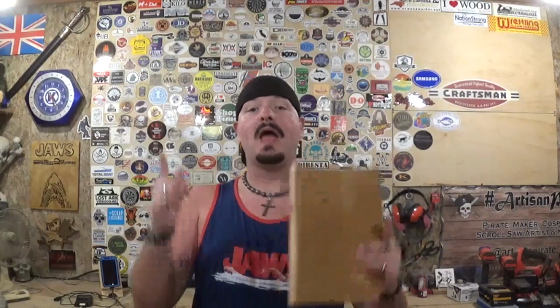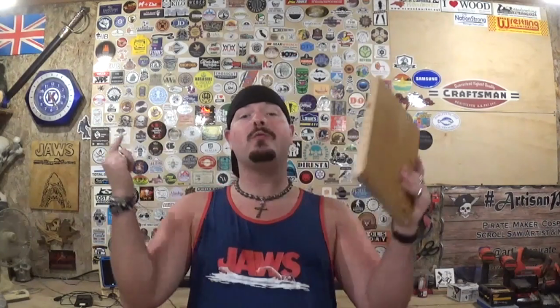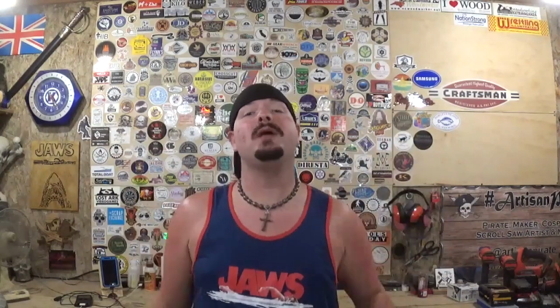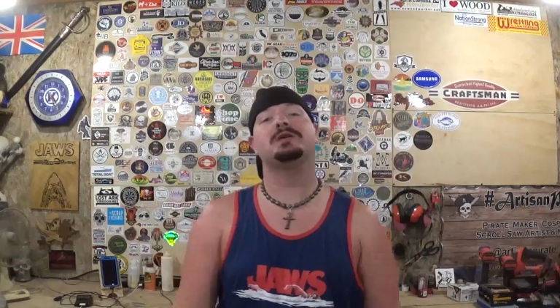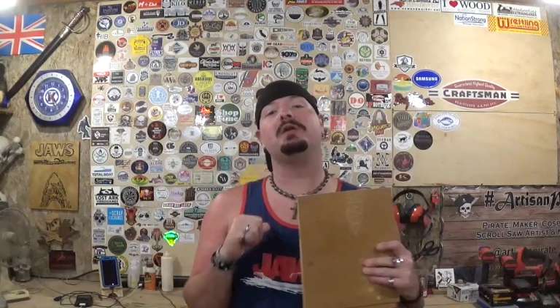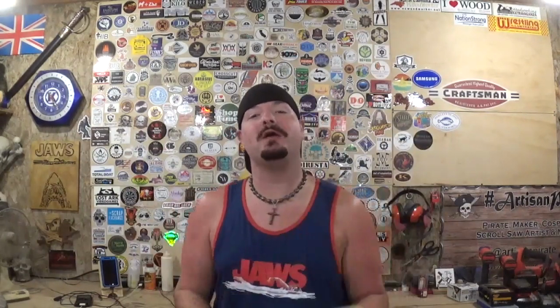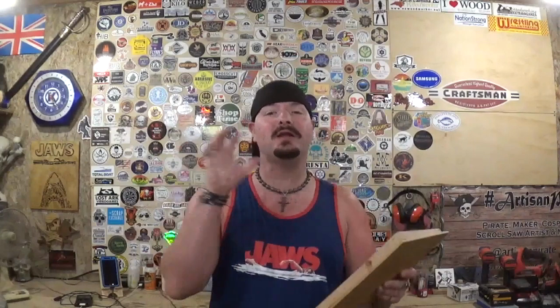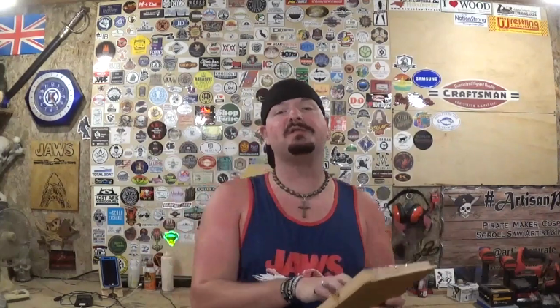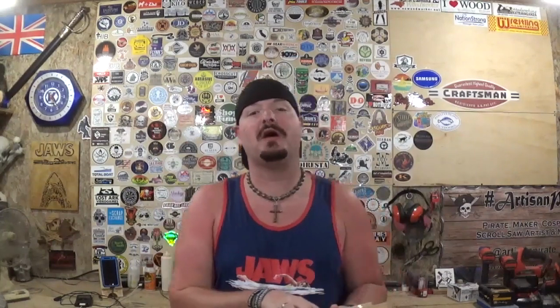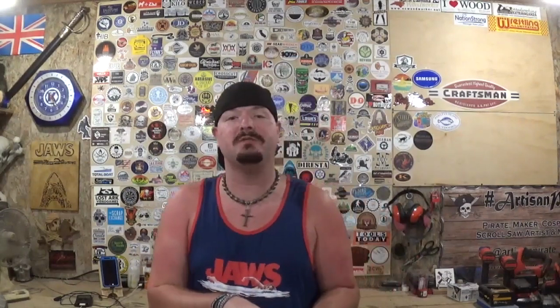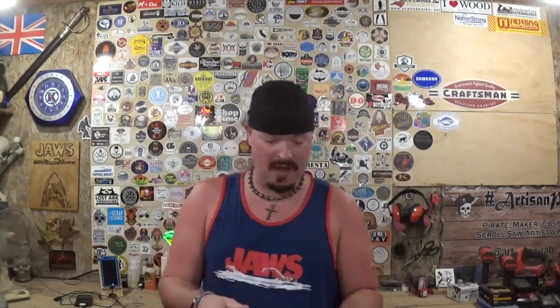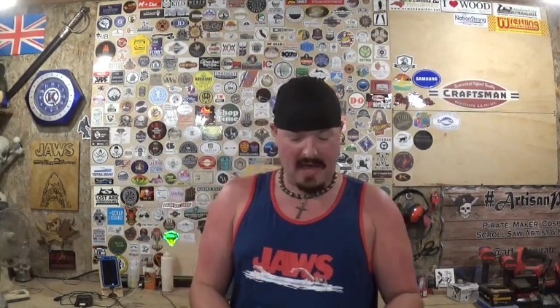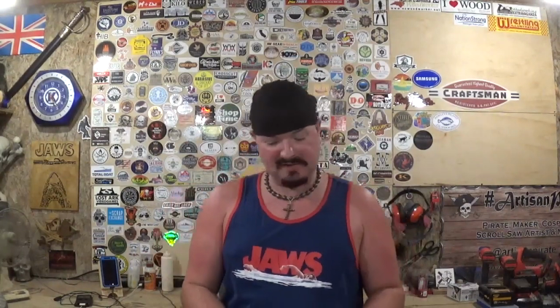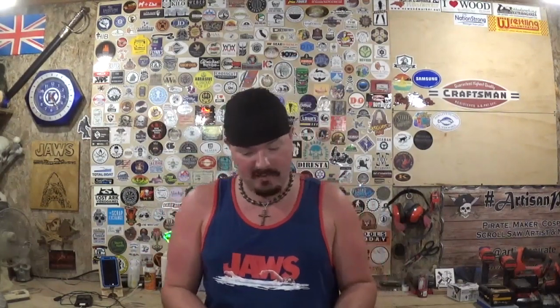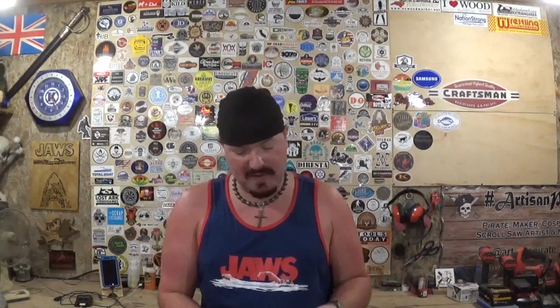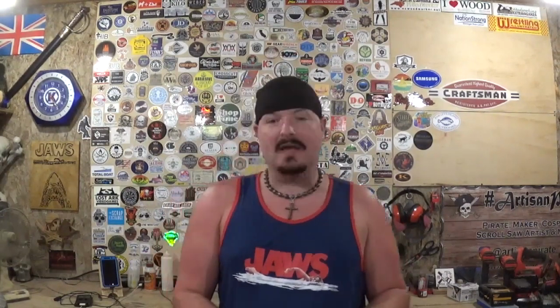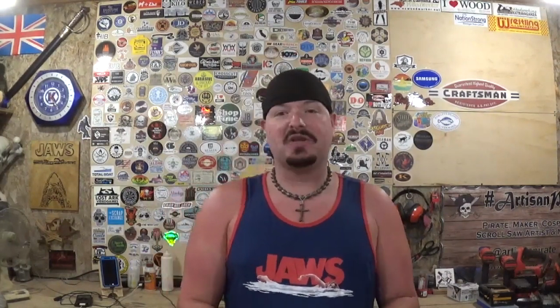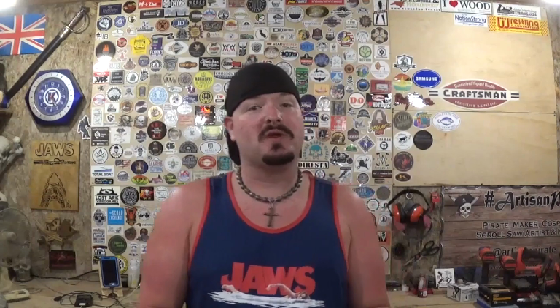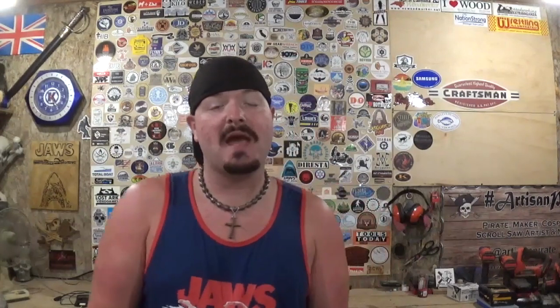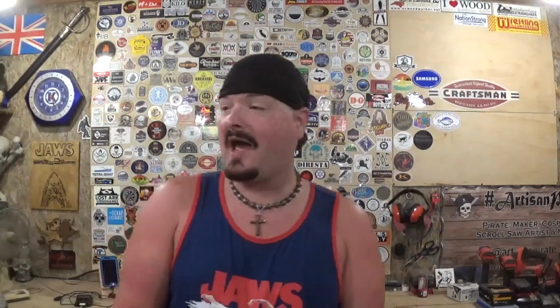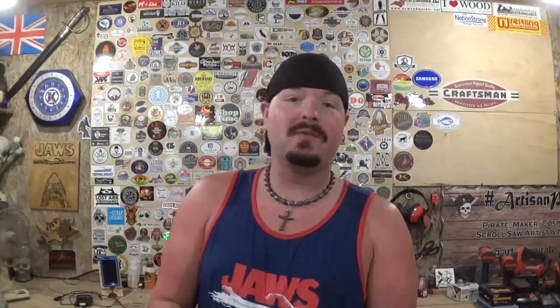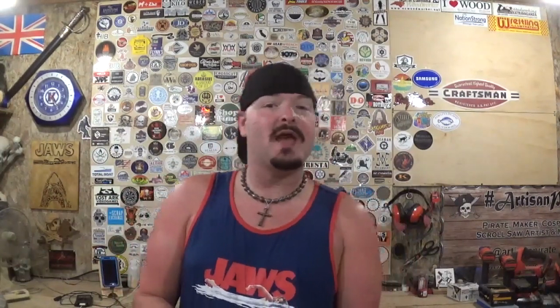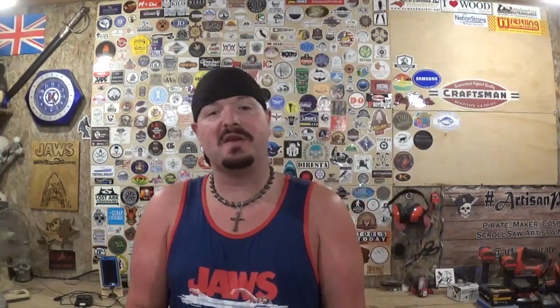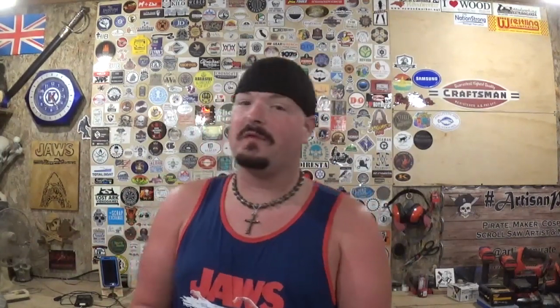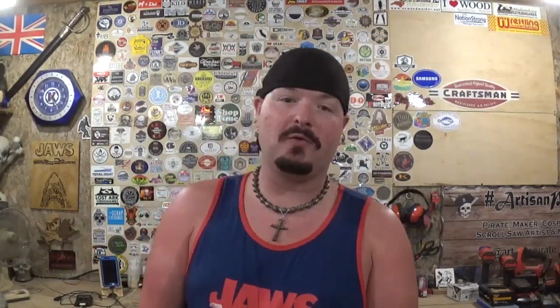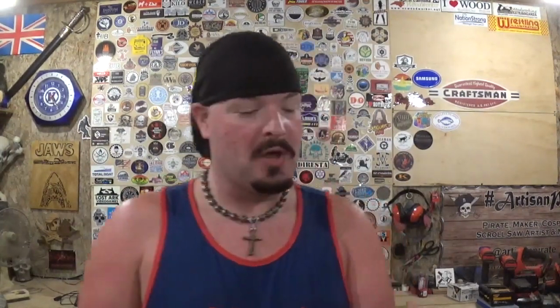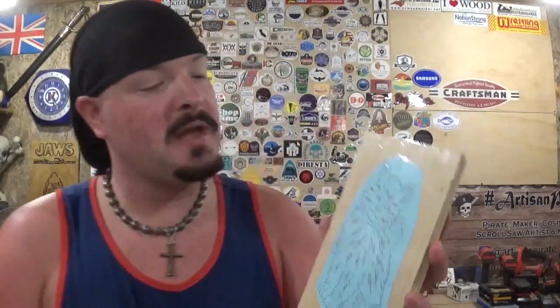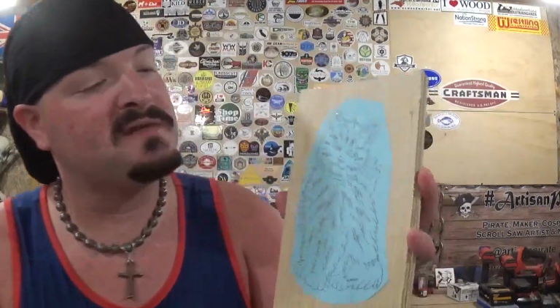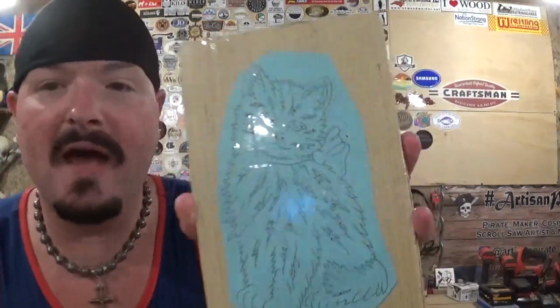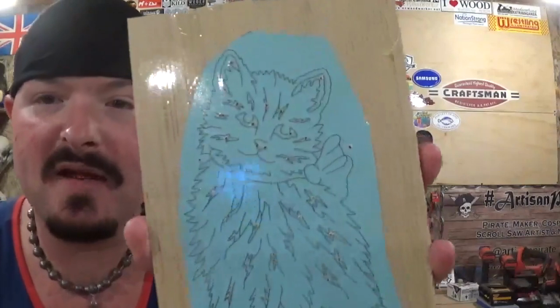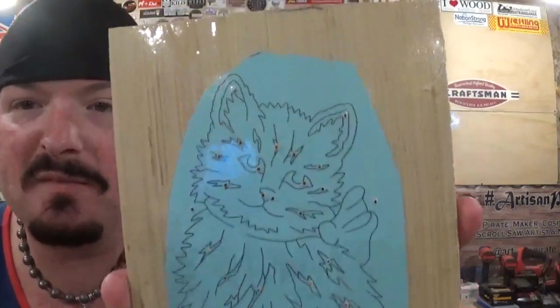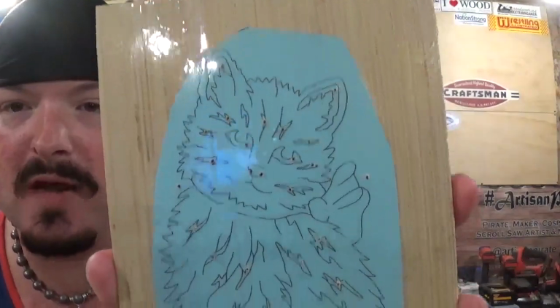Hey everyone! Welcome back to the workshop. ArtisanPirate here and in today's funscroll saw project video I have a nice little animal design. It is actually a little kitty cat. Now I am not a cat person — I prefer dogs — but here is the design. It is a nice beautiful cat.